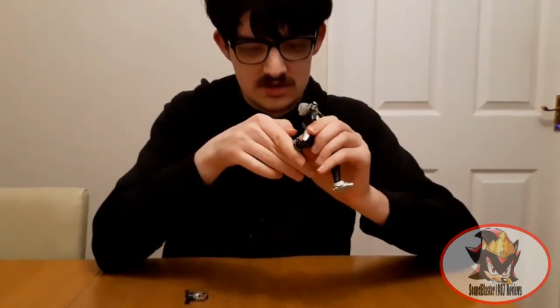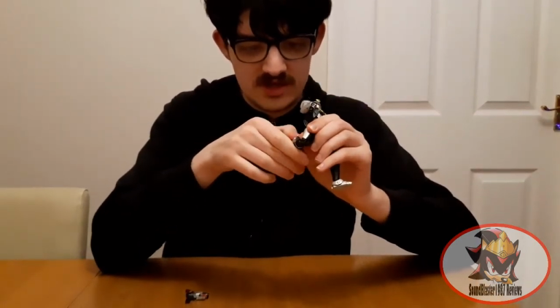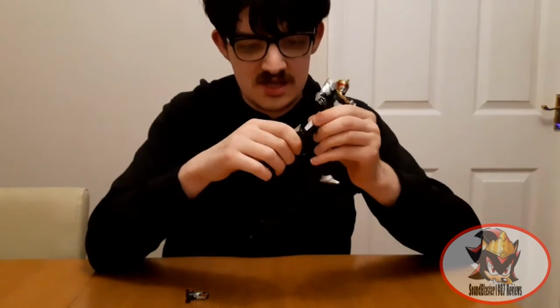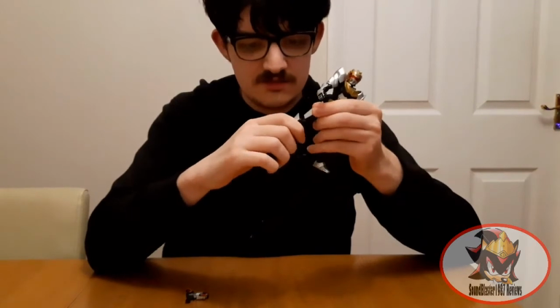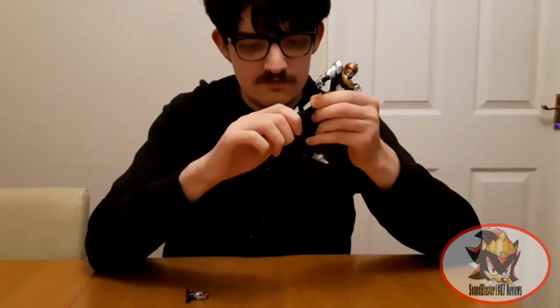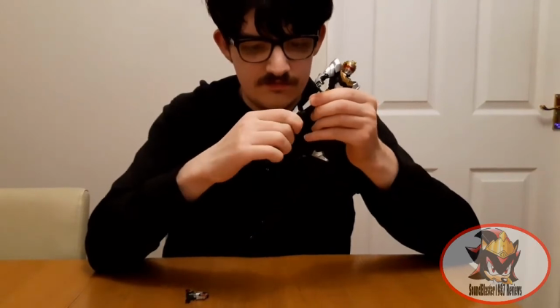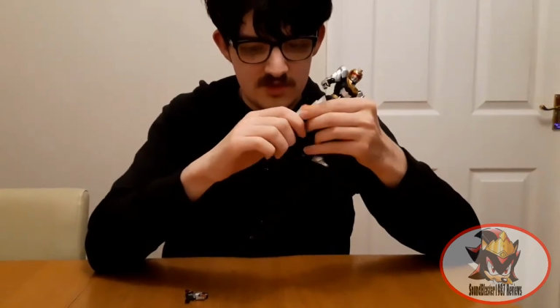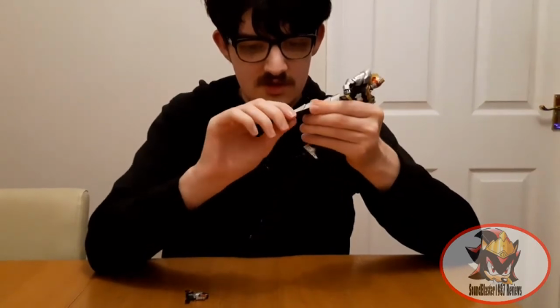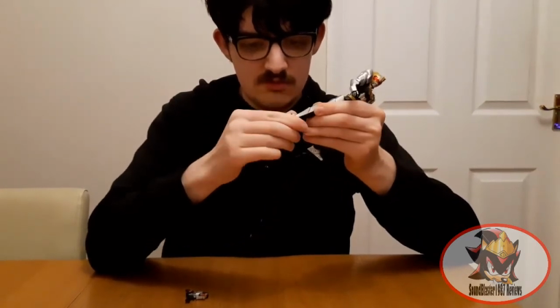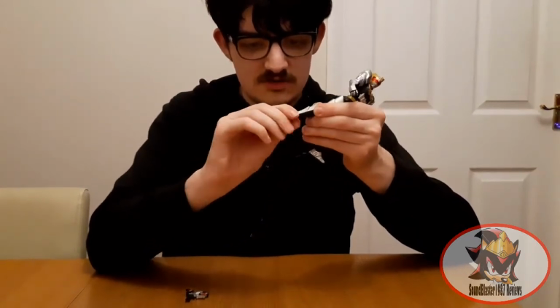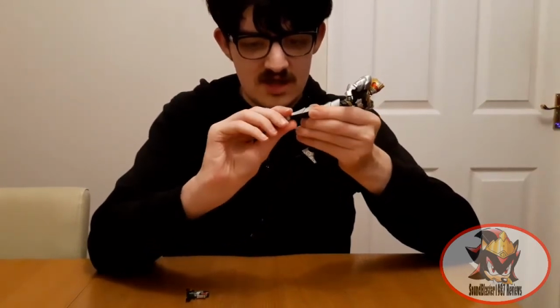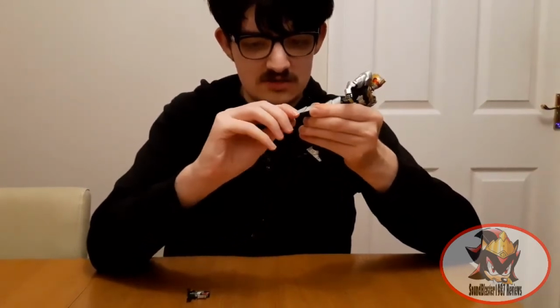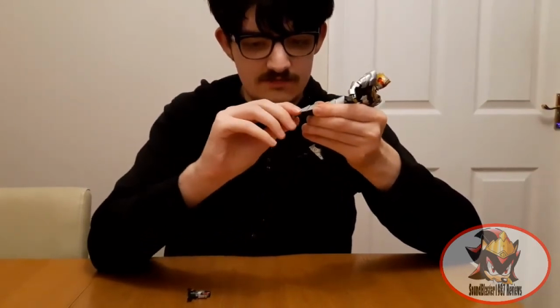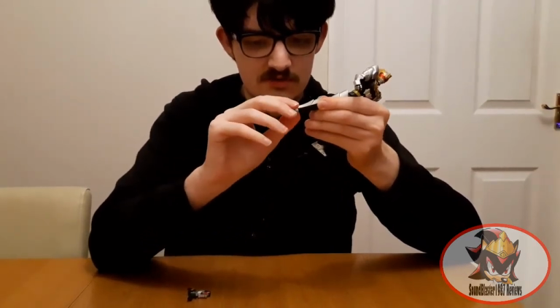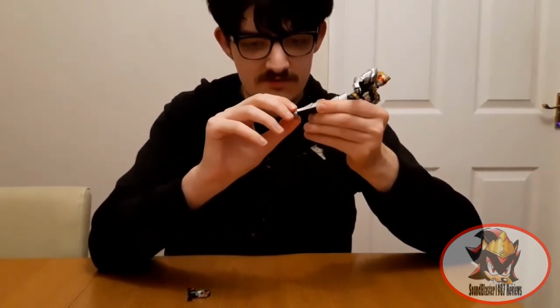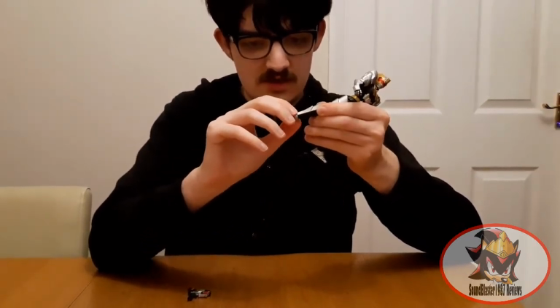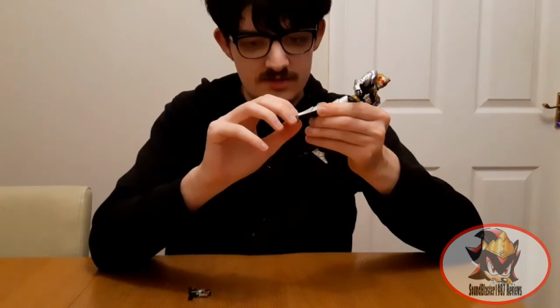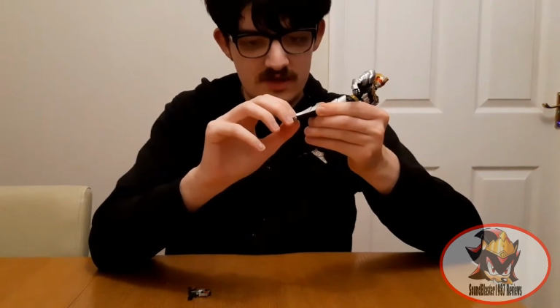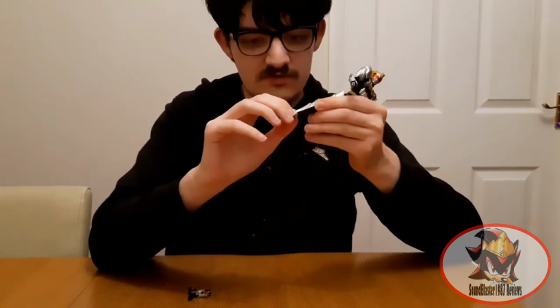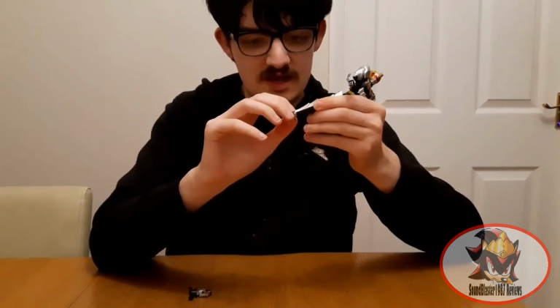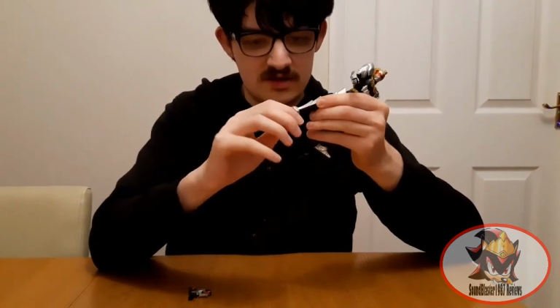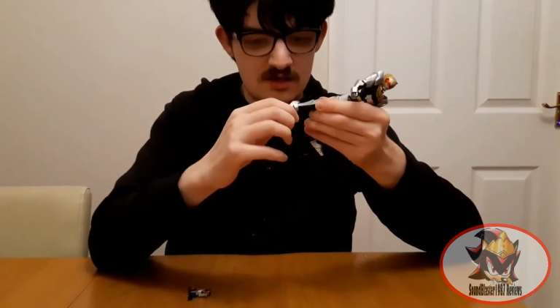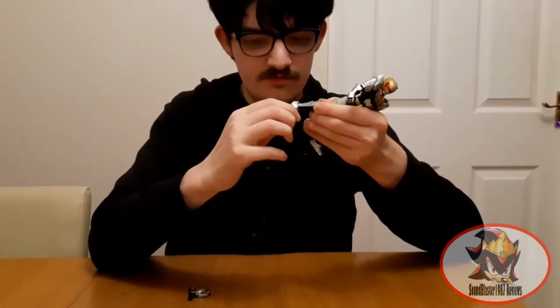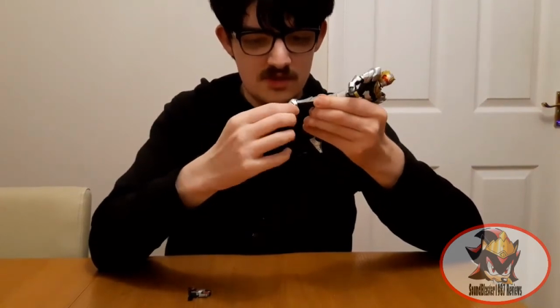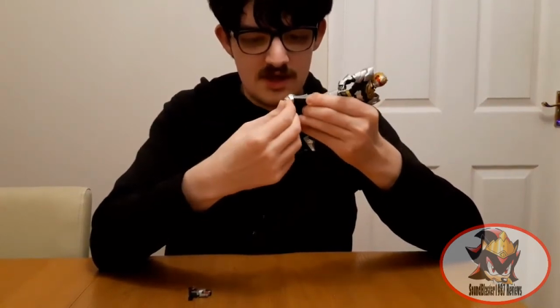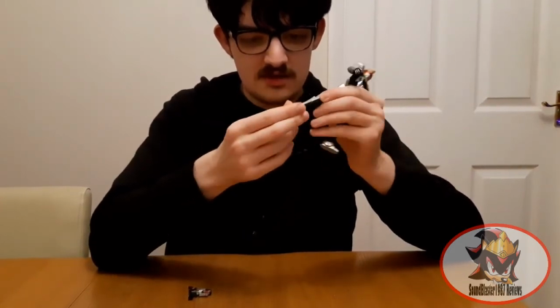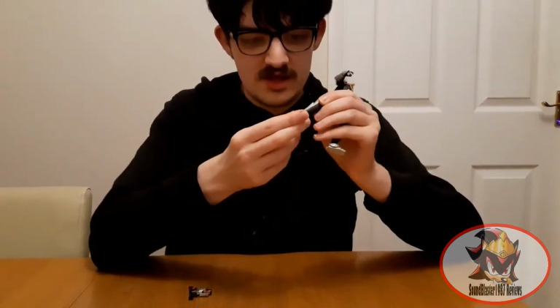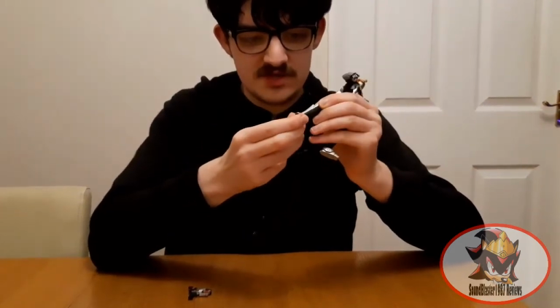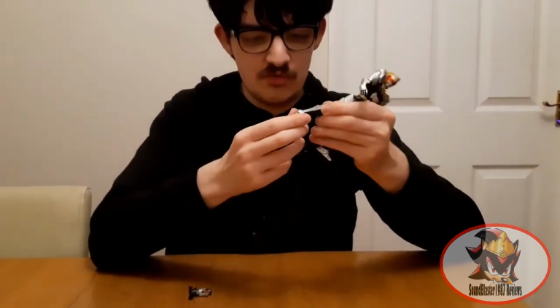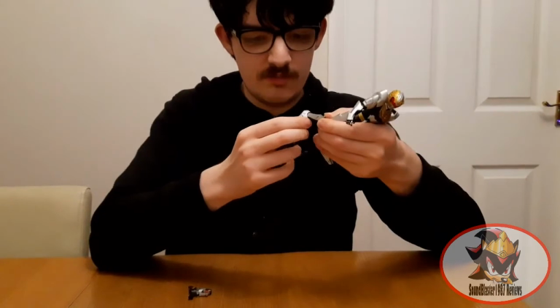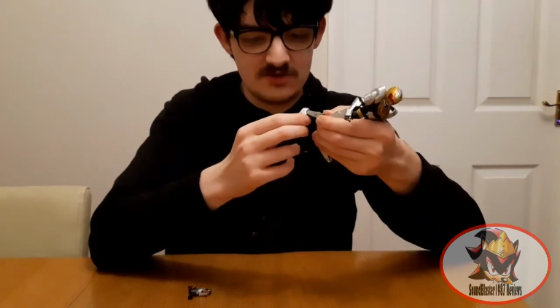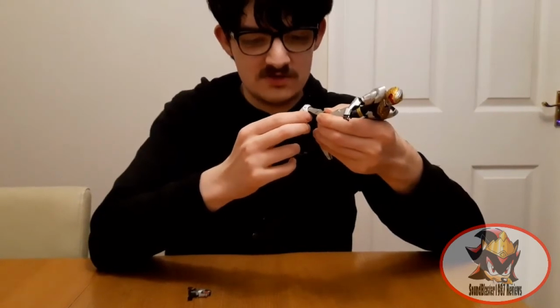Double hinged knees. Multi-directional ankles, with a little bit of hinge from this ankle panel here. And a hinge up the toe for back footed poses.